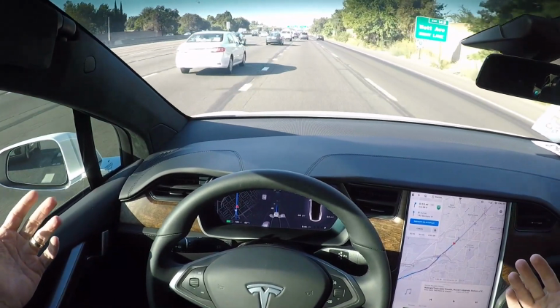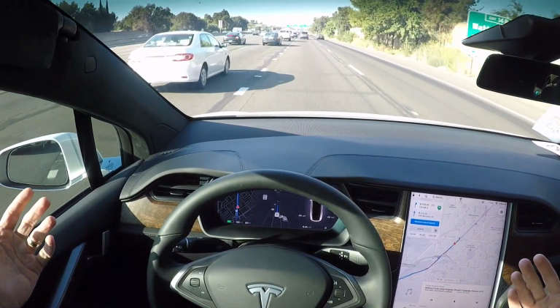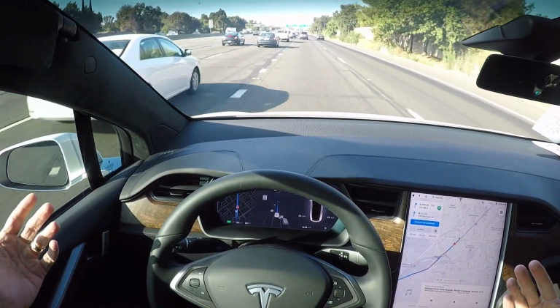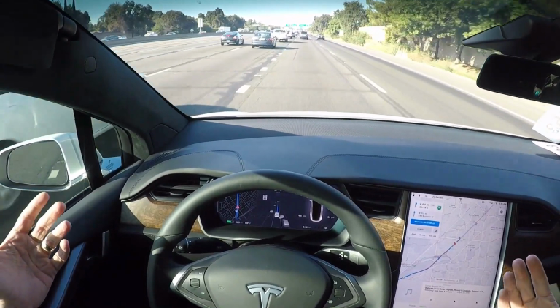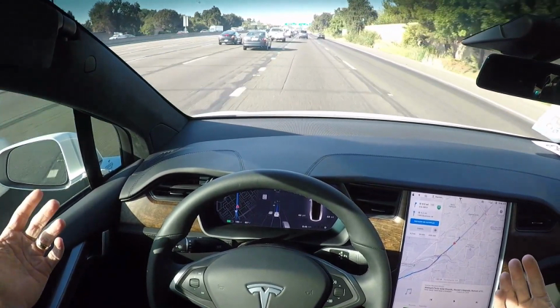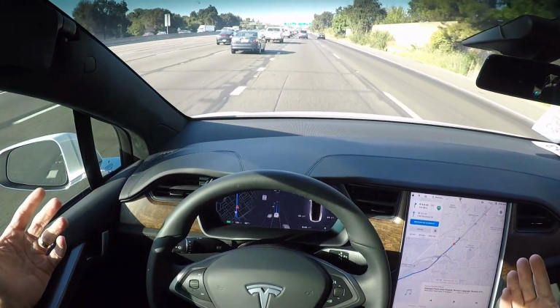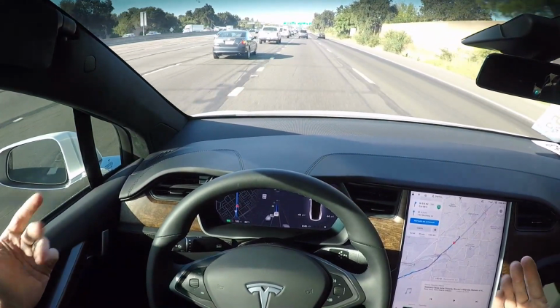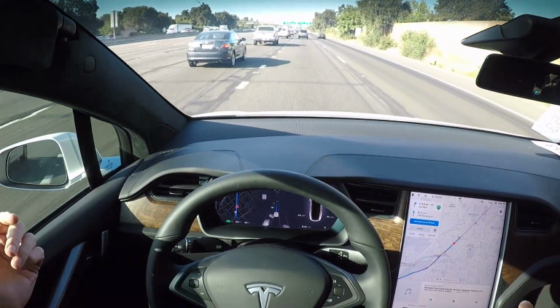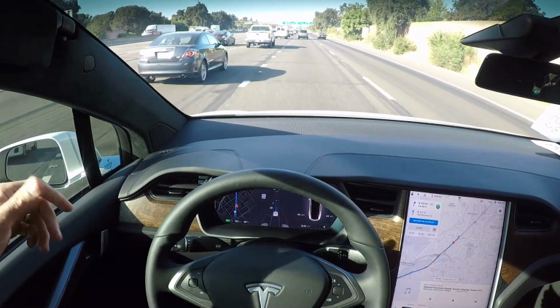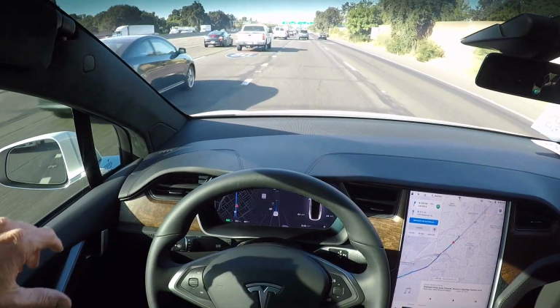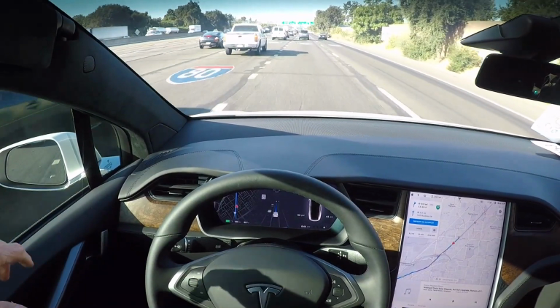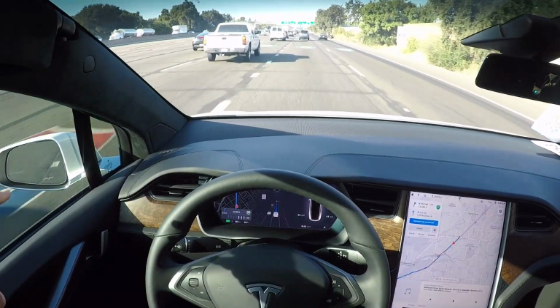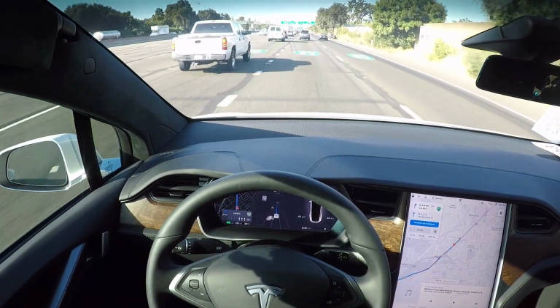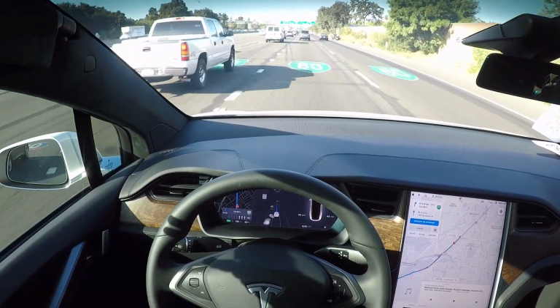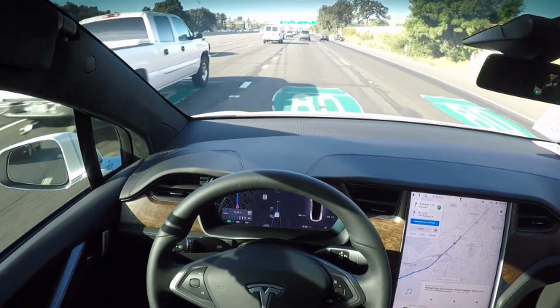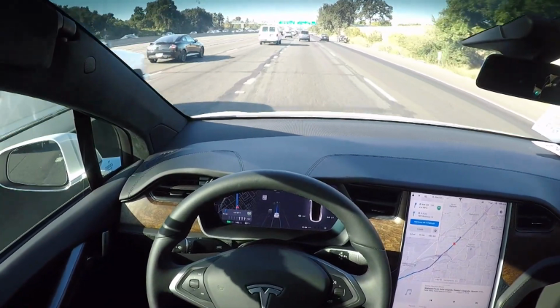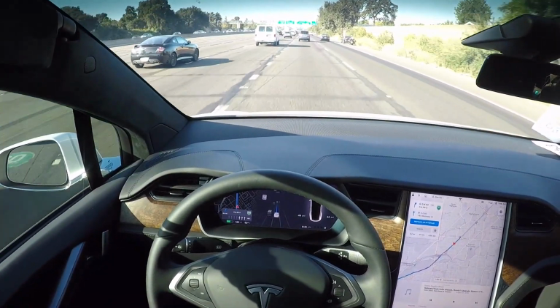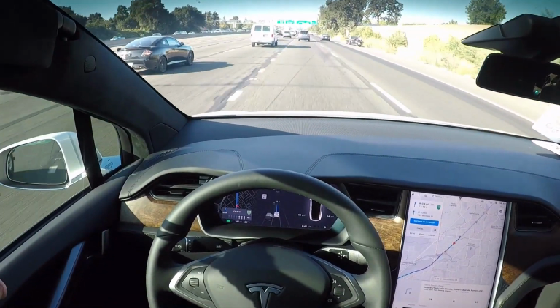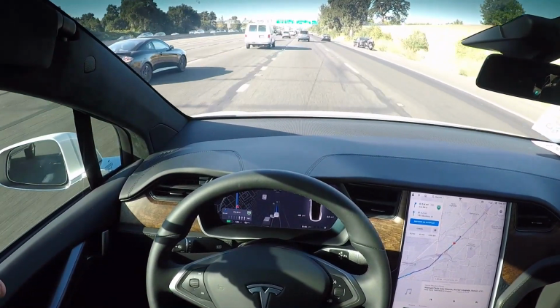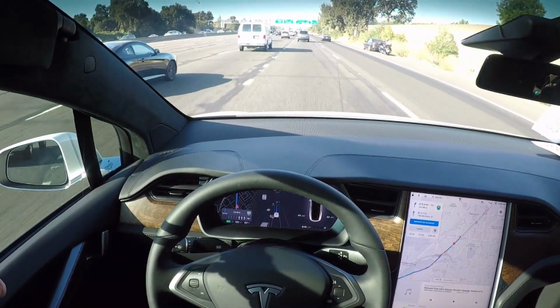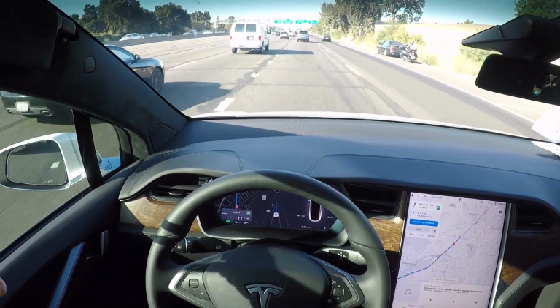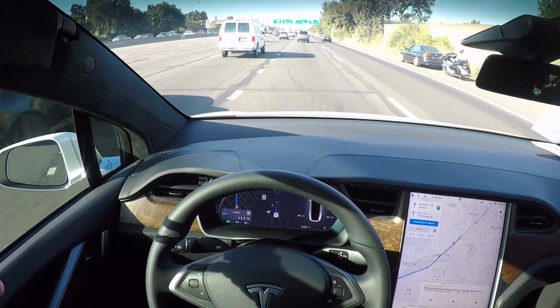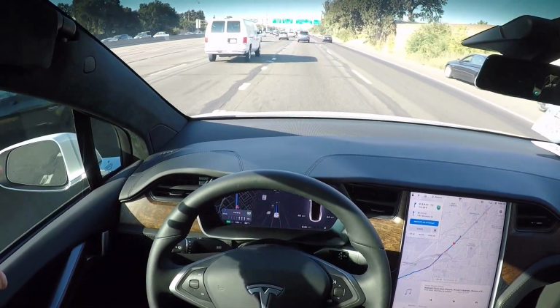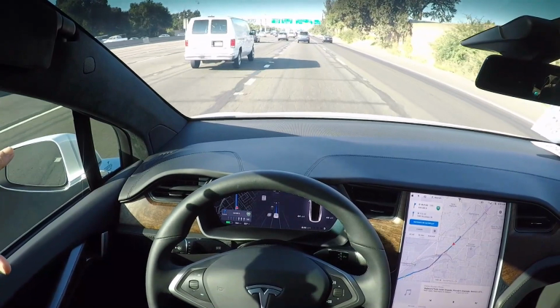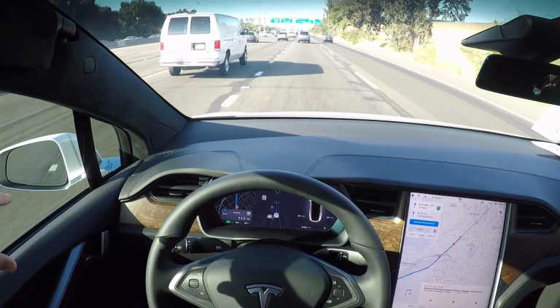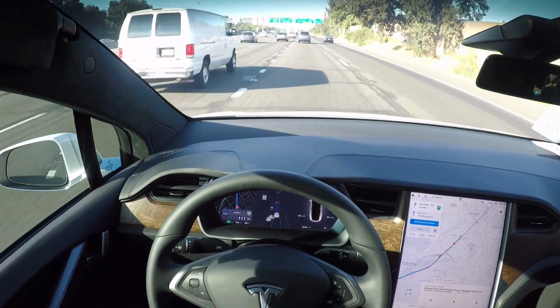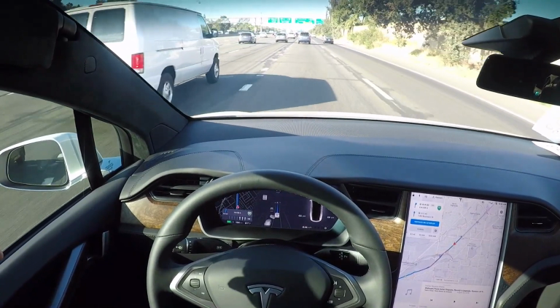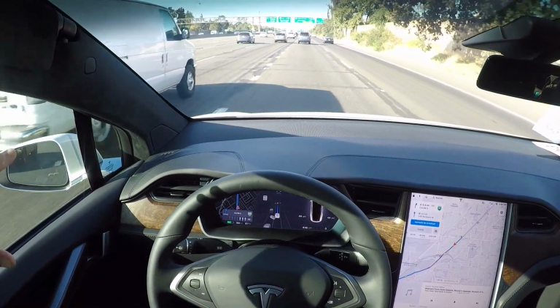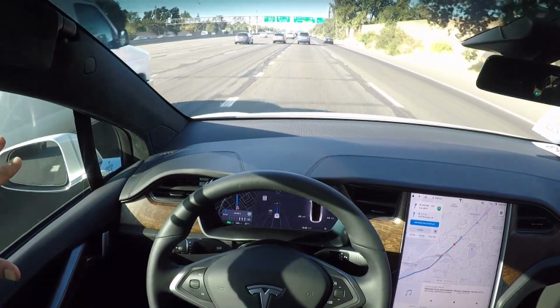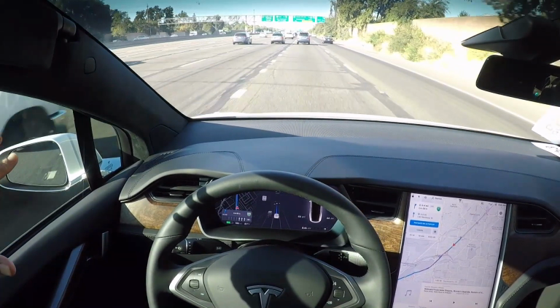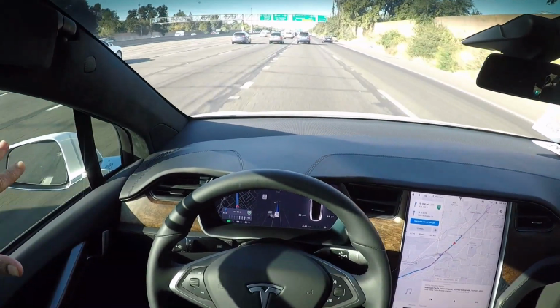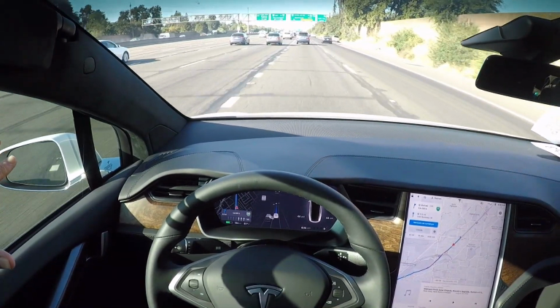It is driving fairly quickly right here. It does take a little bit to get used to, but so far so good — the system has been completely flawless.